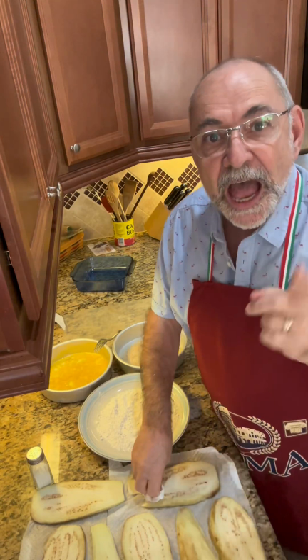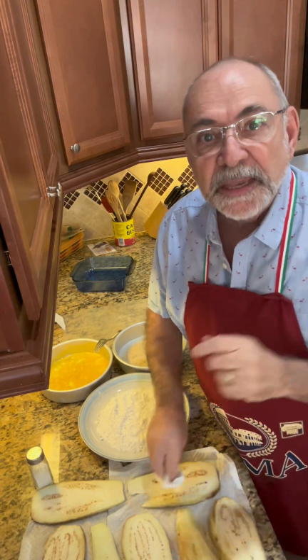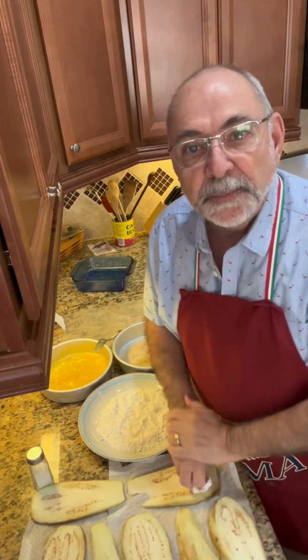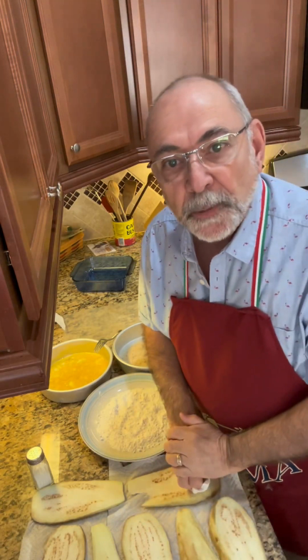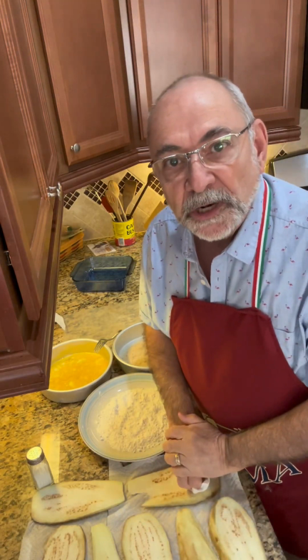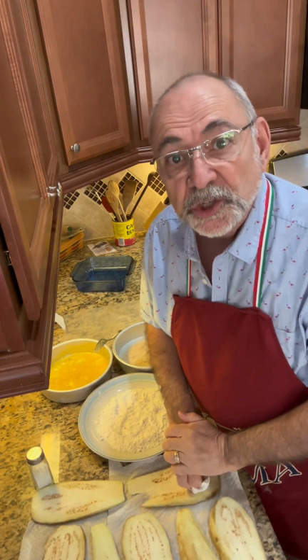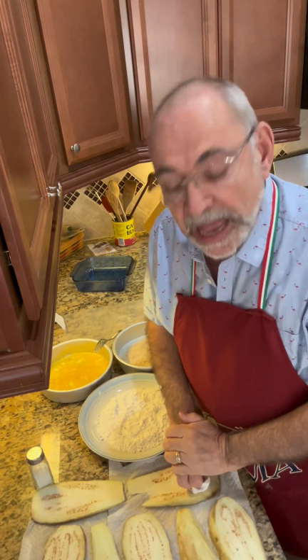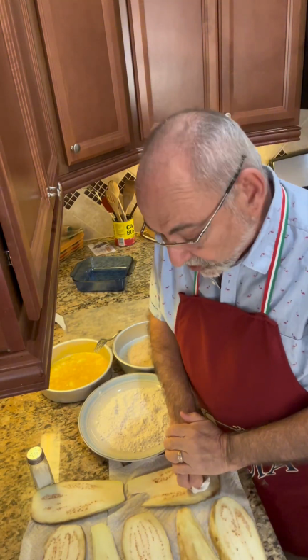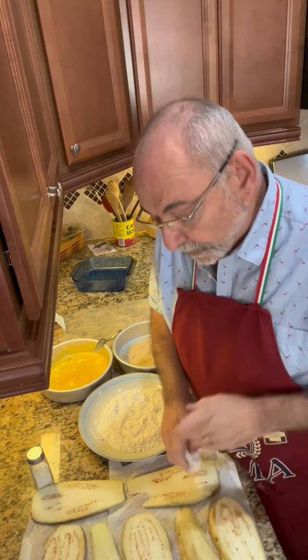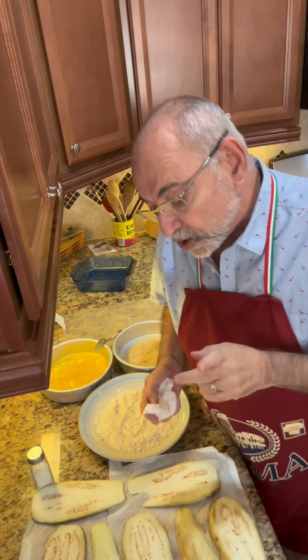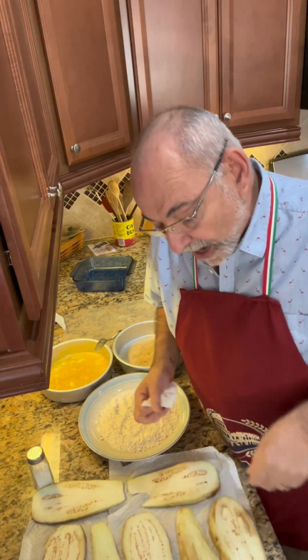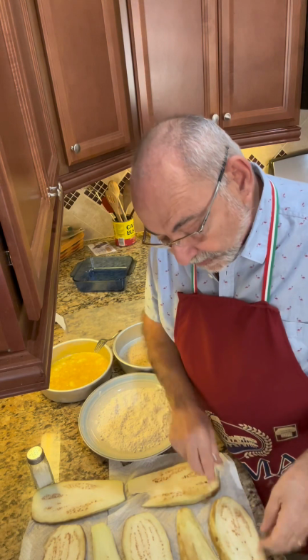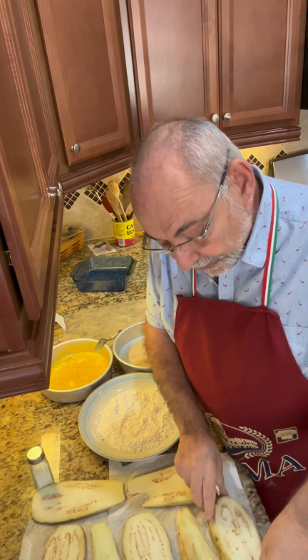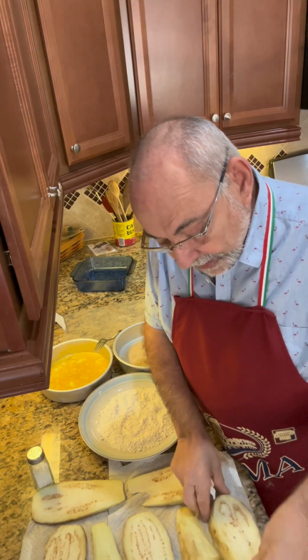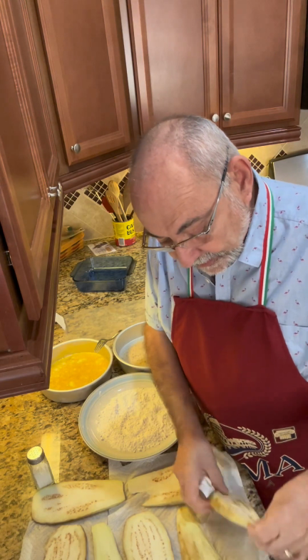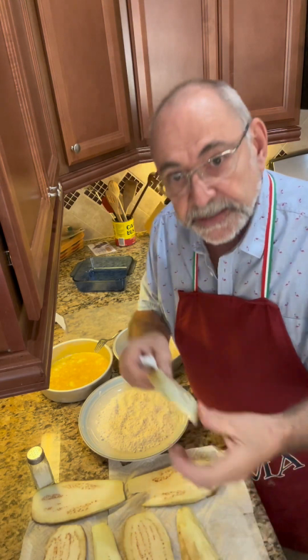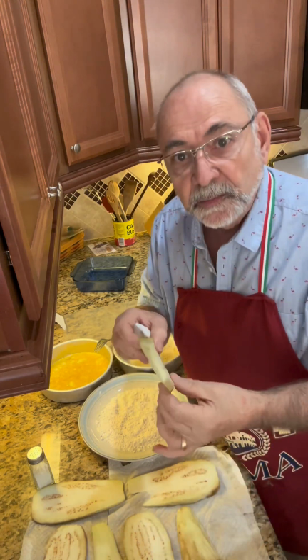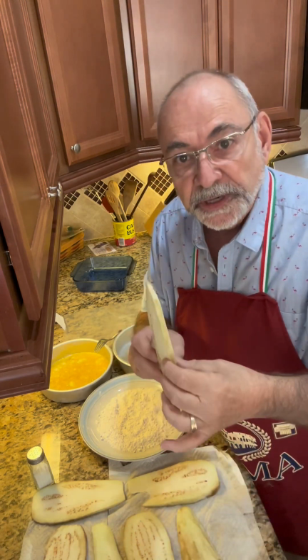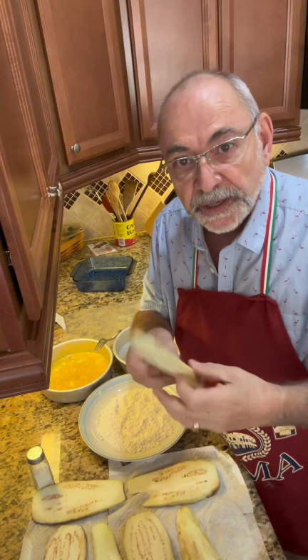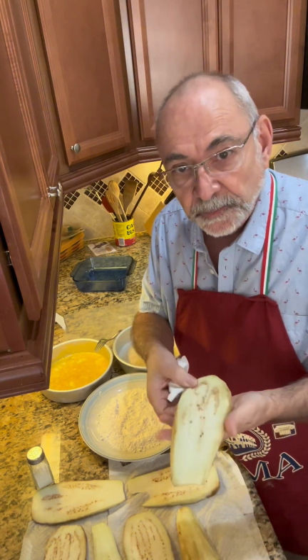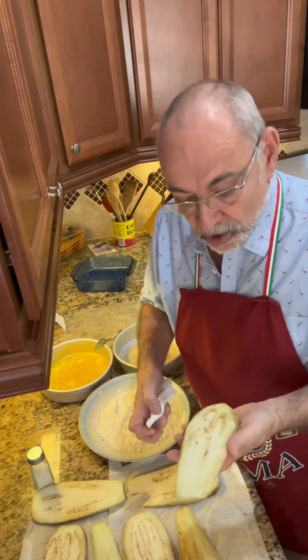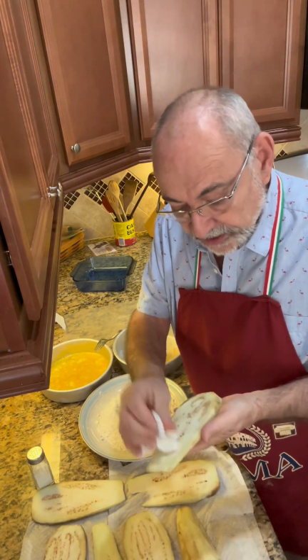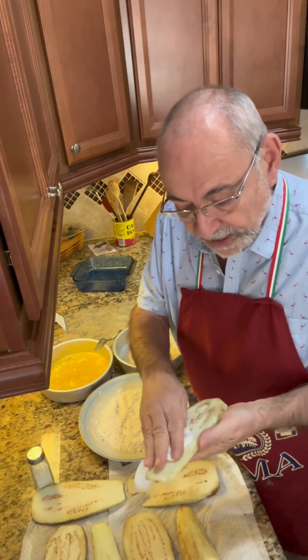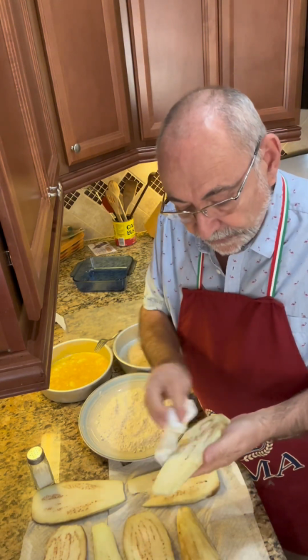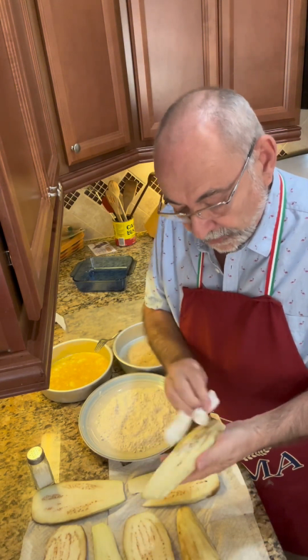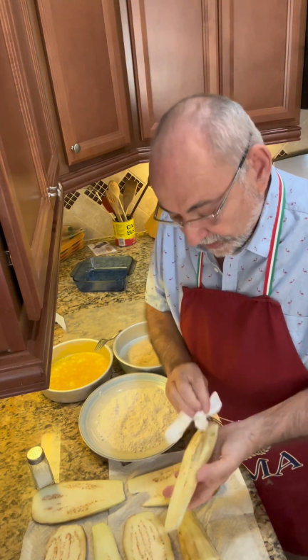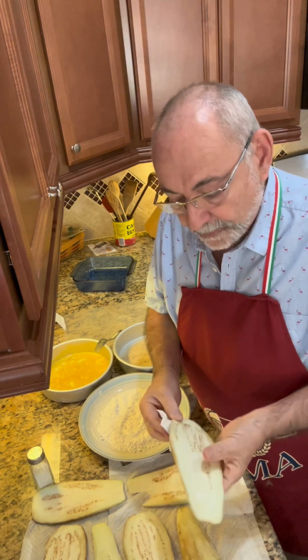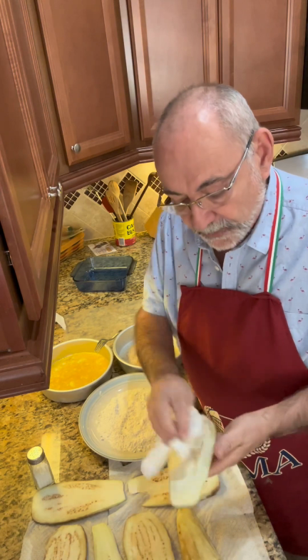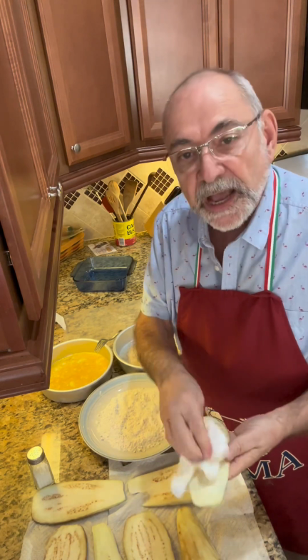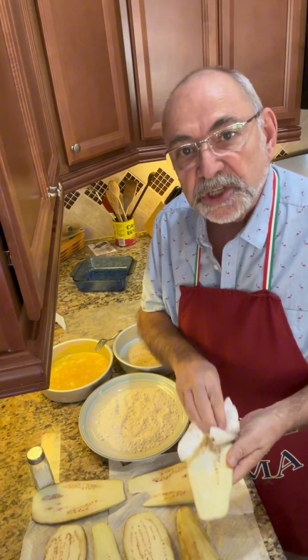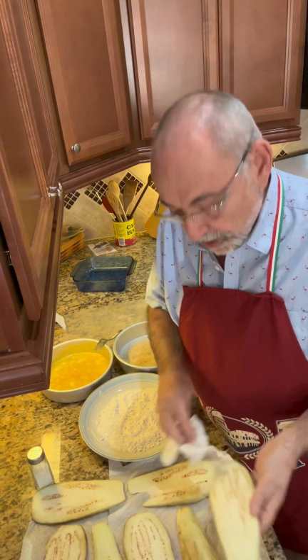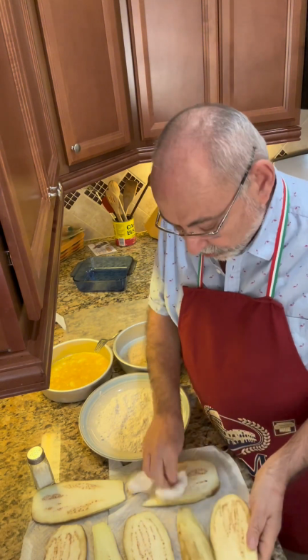I'm making eggplant parm and I want to show you how I do it. I've got an eggplant and I sliced it pretty thin, put salt on it, and left it on paper towels just to pull out the moisture.